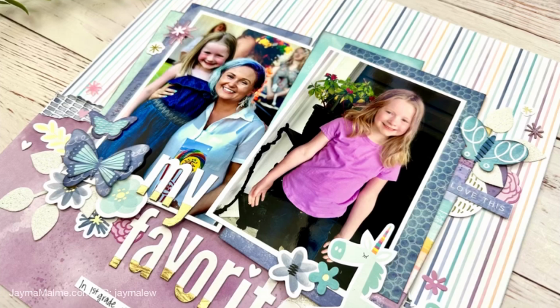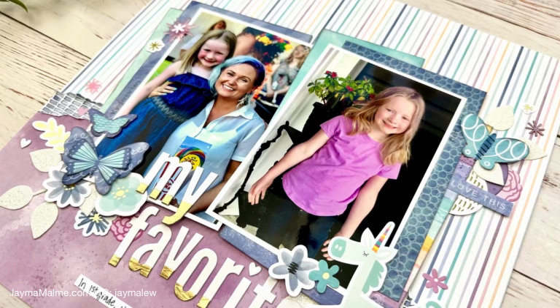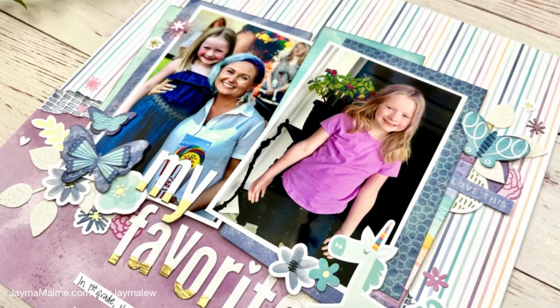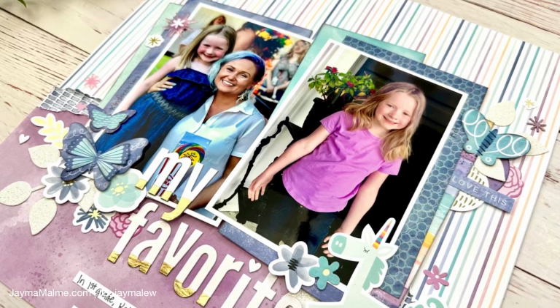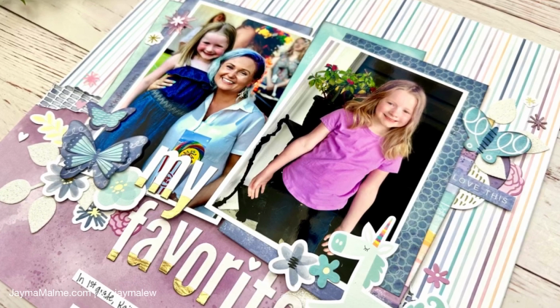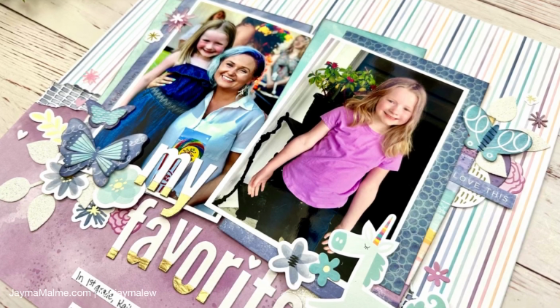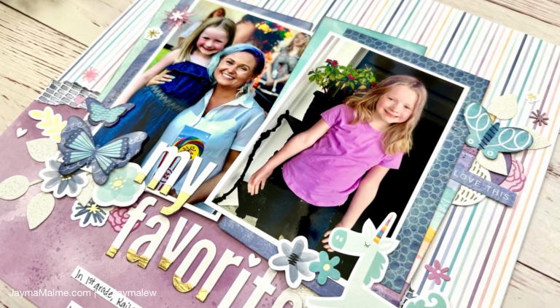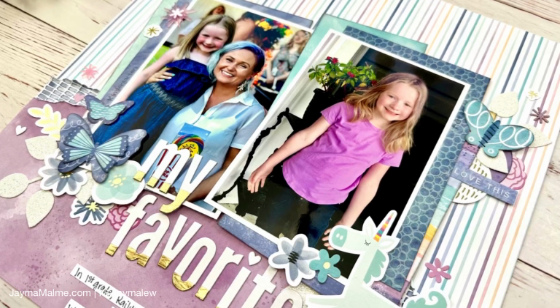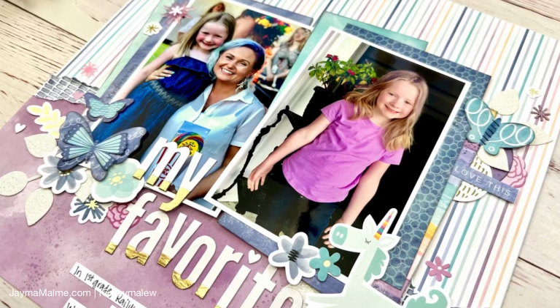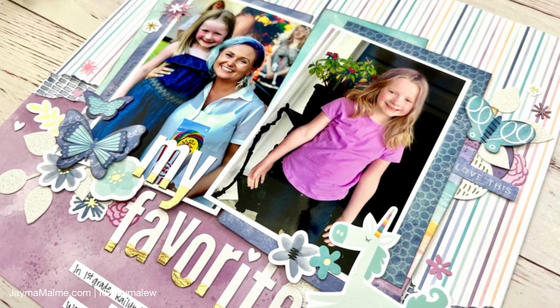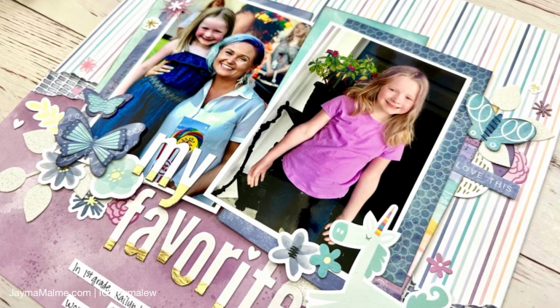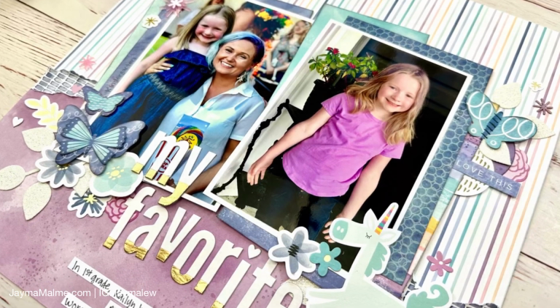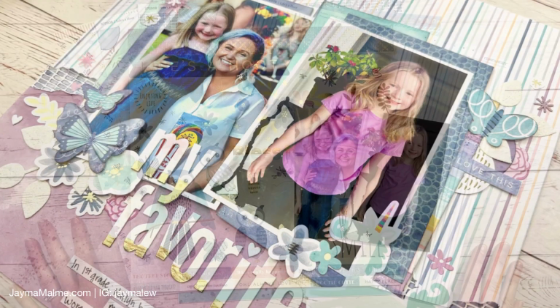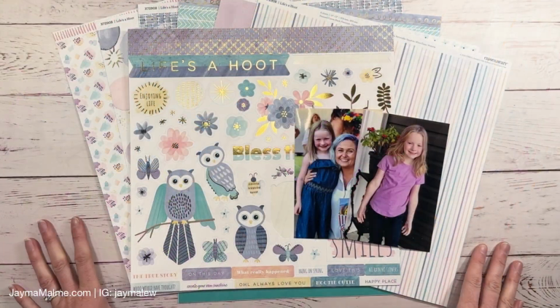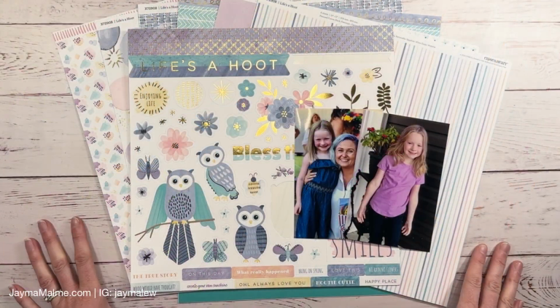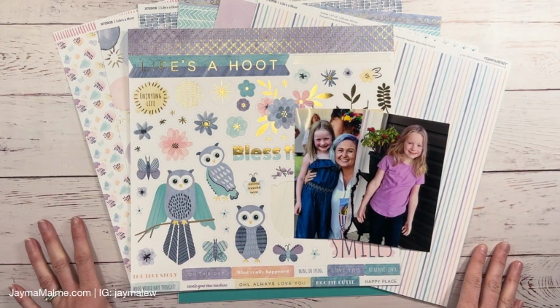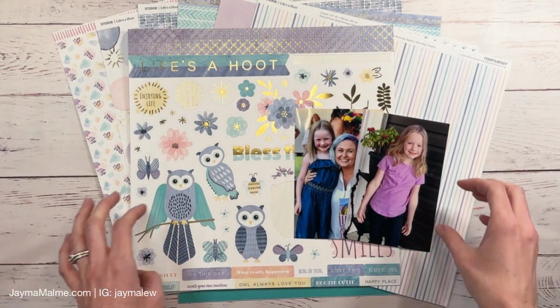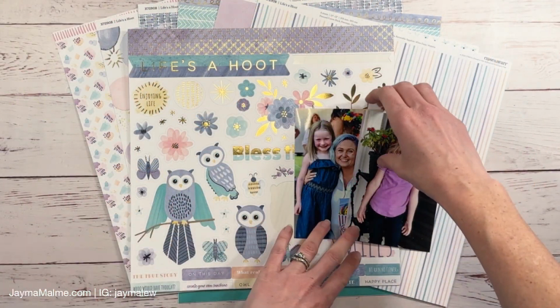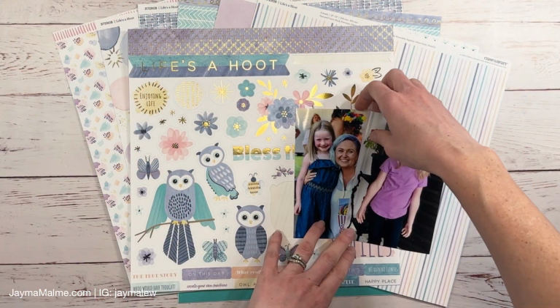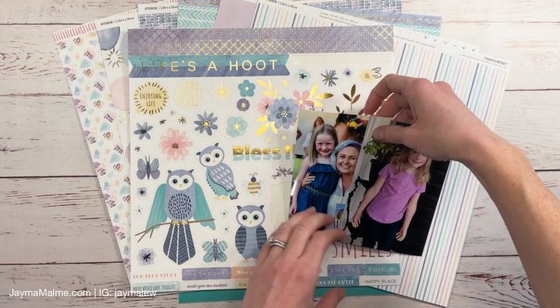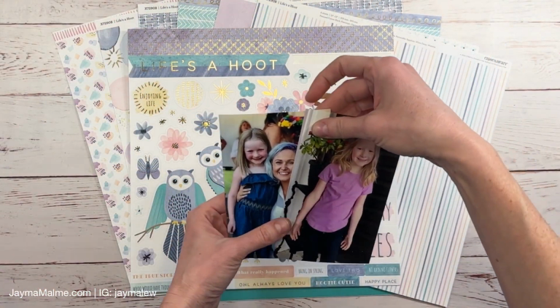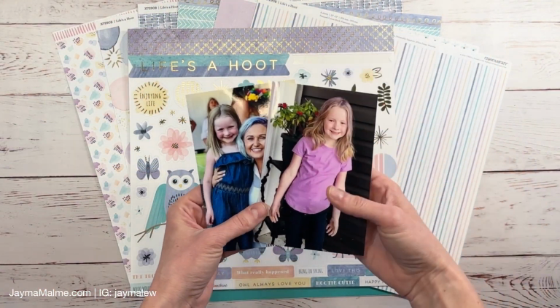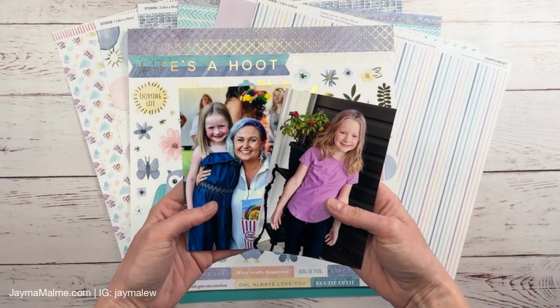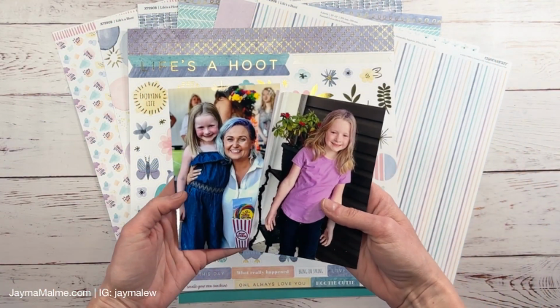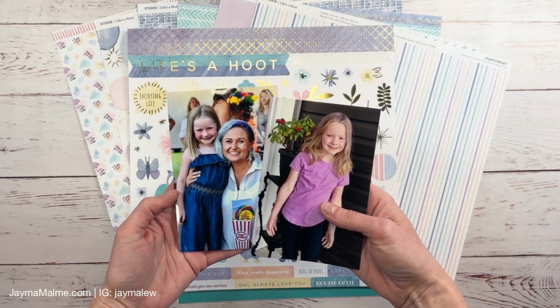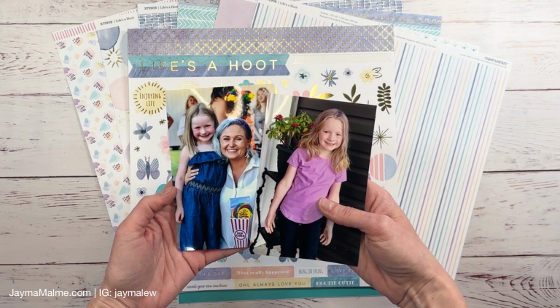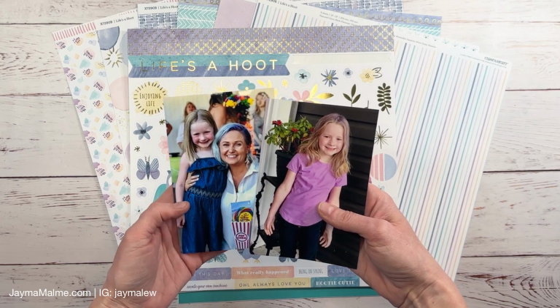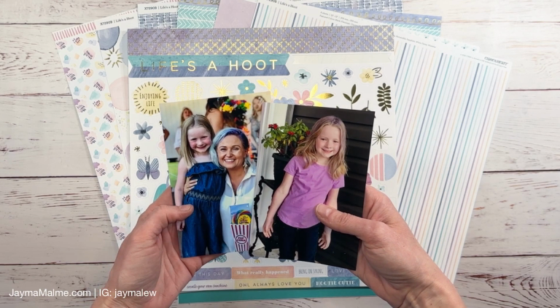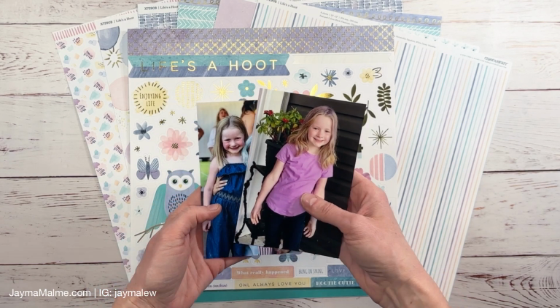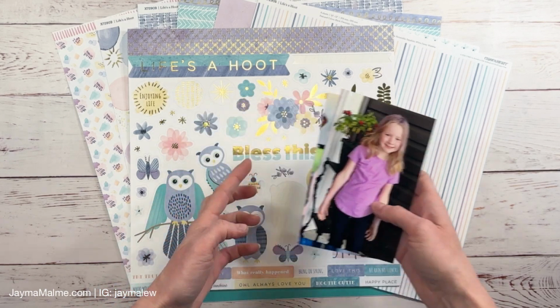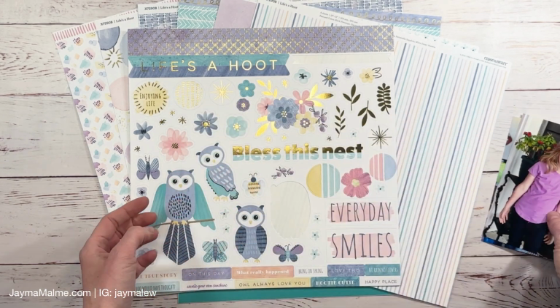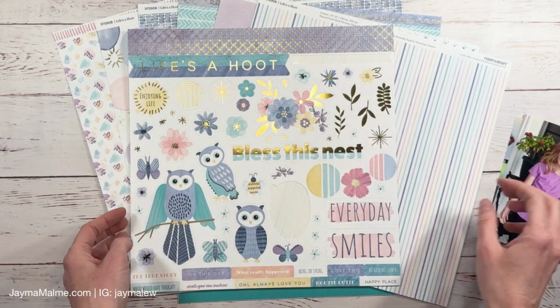Hello everyone, Jayma Maloney here. Welcome to another scrapbook process video. Today I'm documenting these two photos of my daughter, and one of them is with her teacher, and I'll explain those in just a bit.